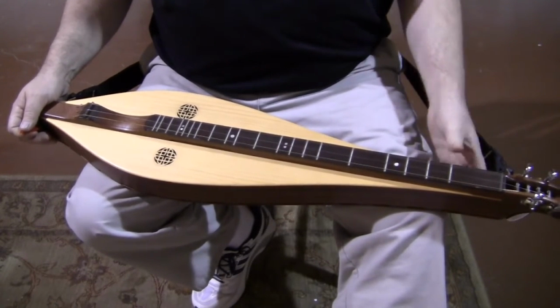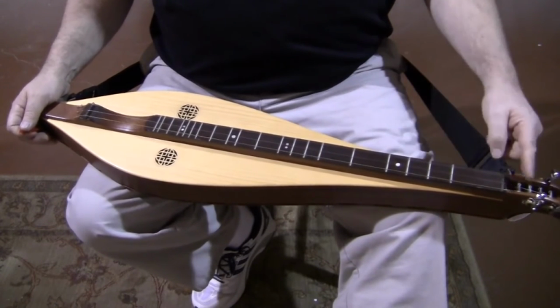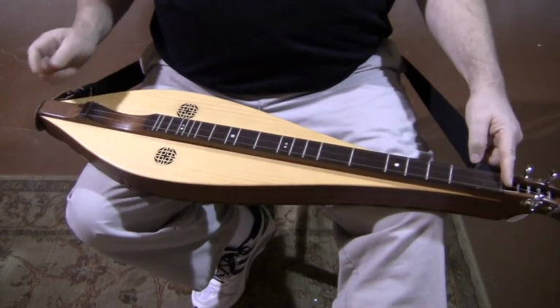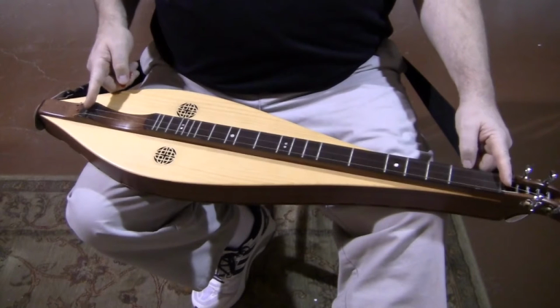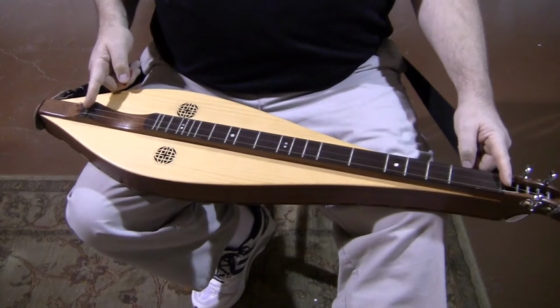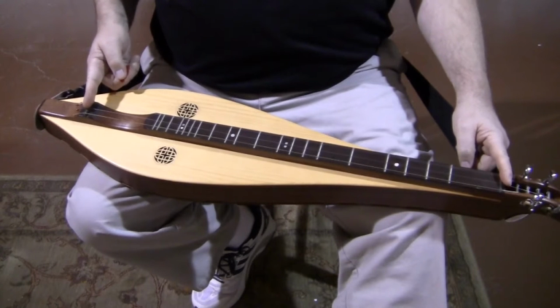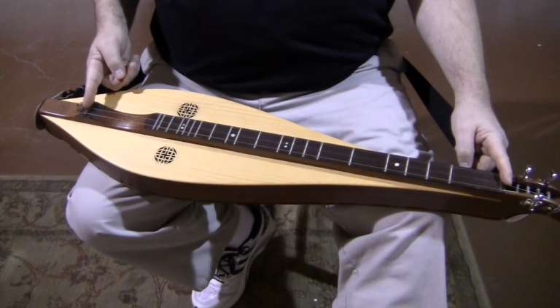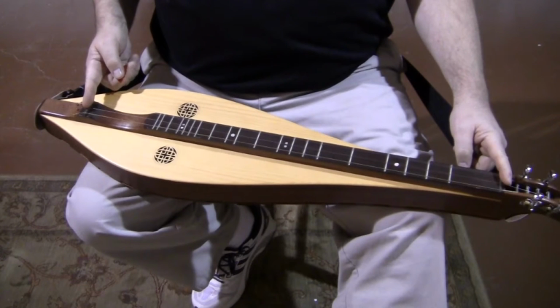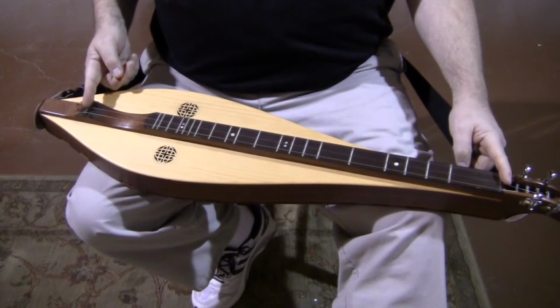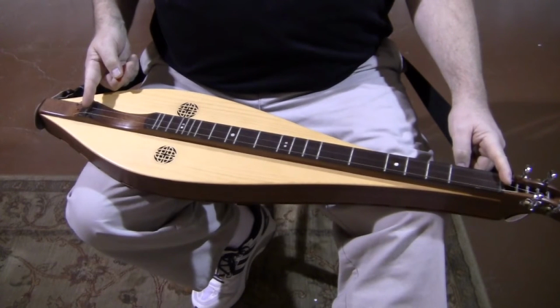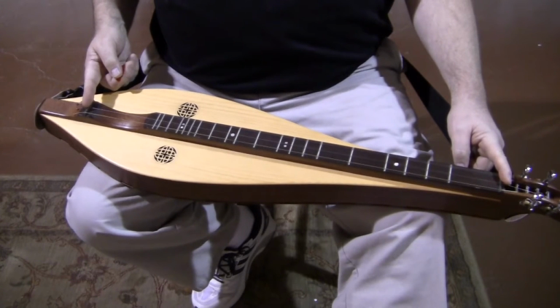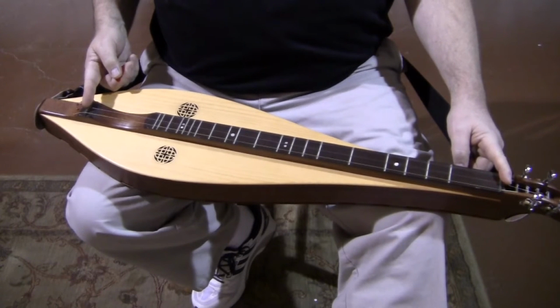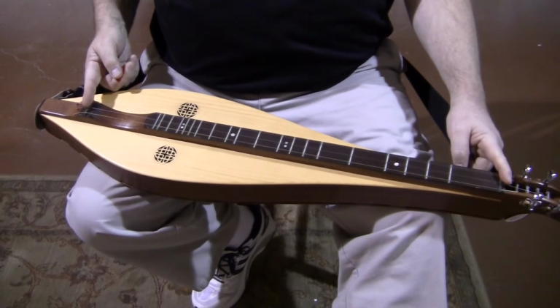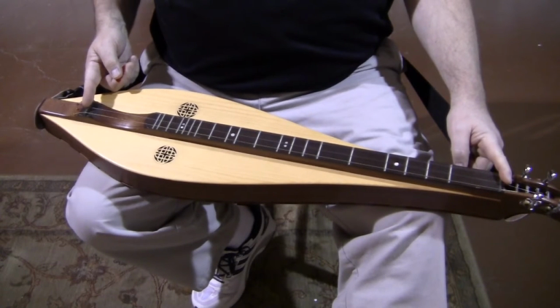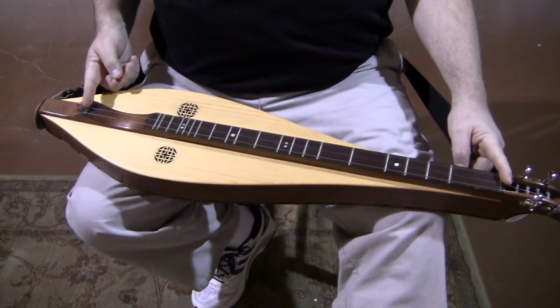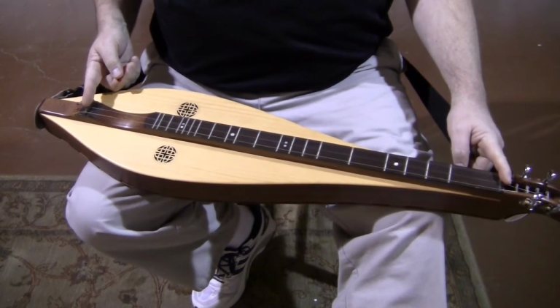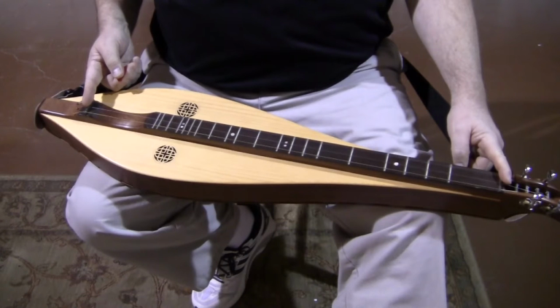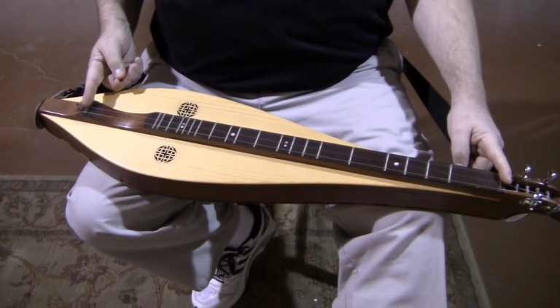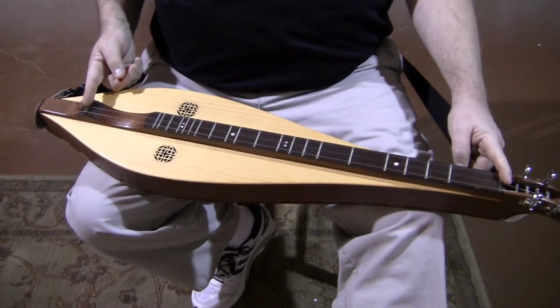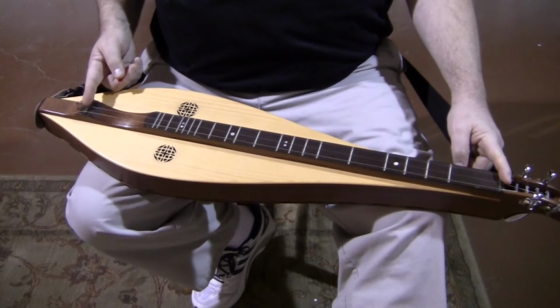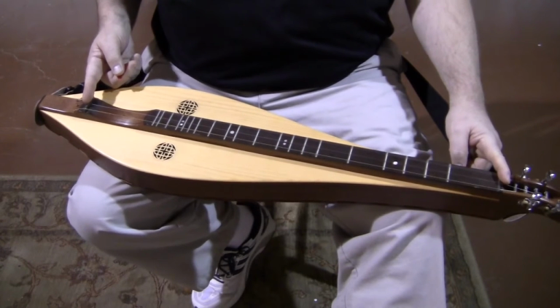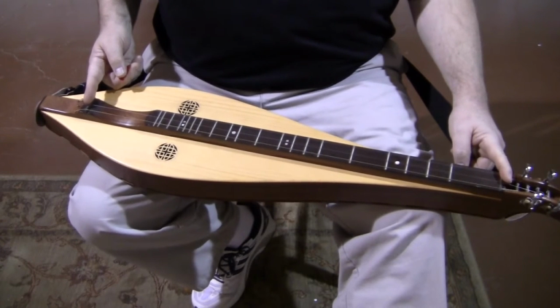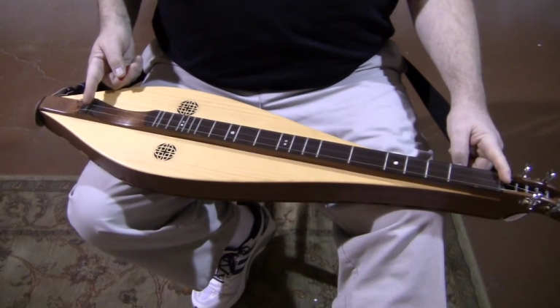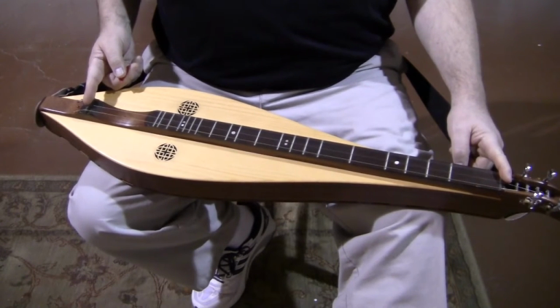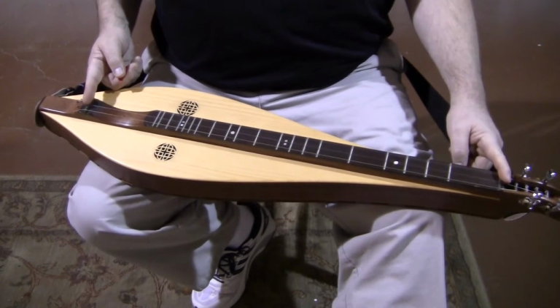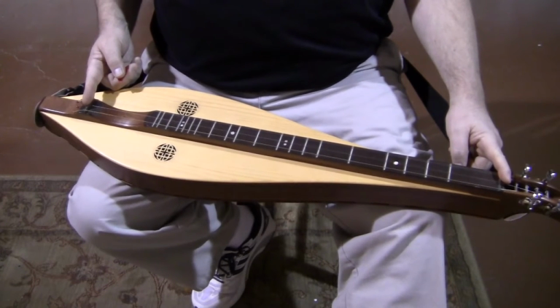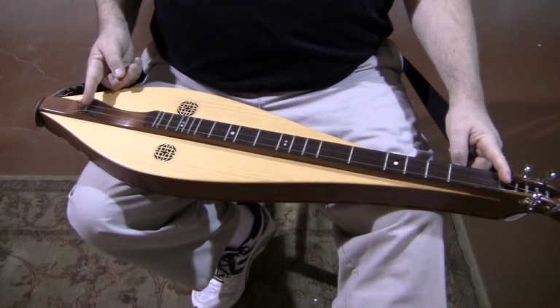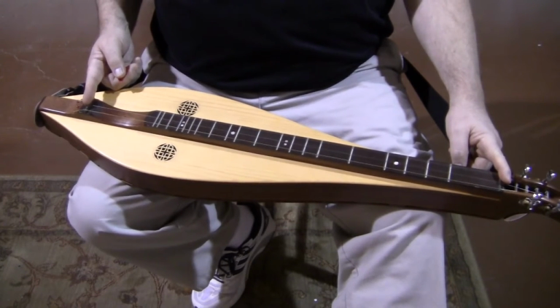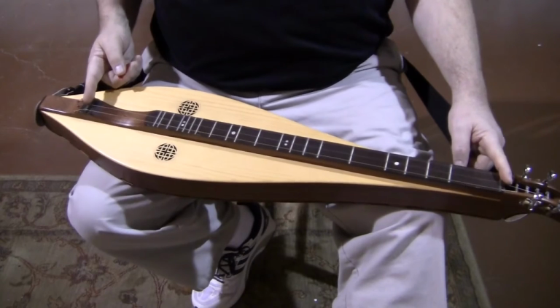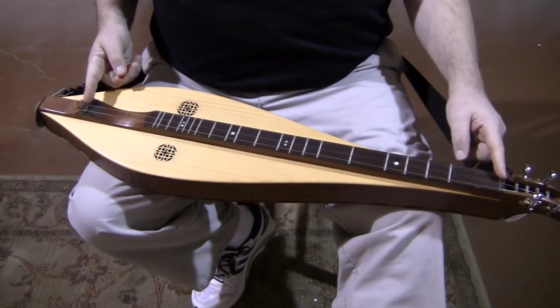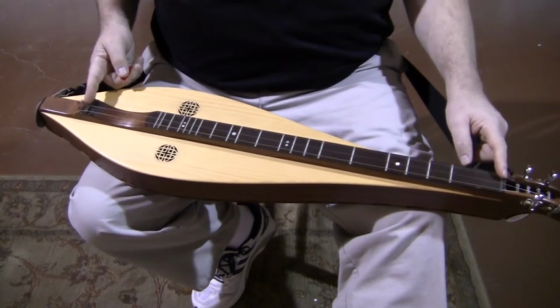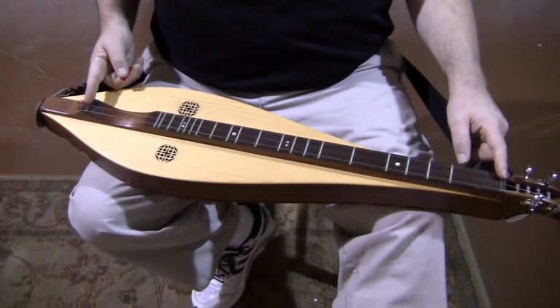This instrument has a 26 inch scale length. We offer between 25 and 29 inches. 26 is on the shorter side for a full-size instrument, ideal for a person with smaller hands, but maybe not the teeny tiny hands that some people seem to have.